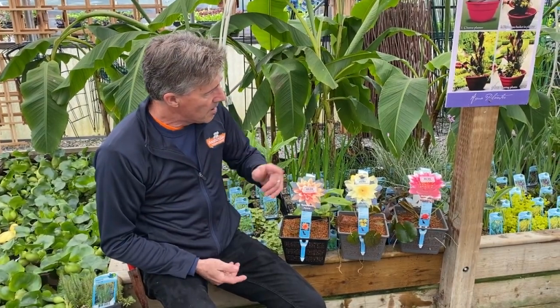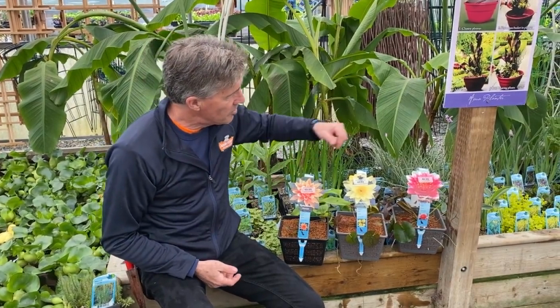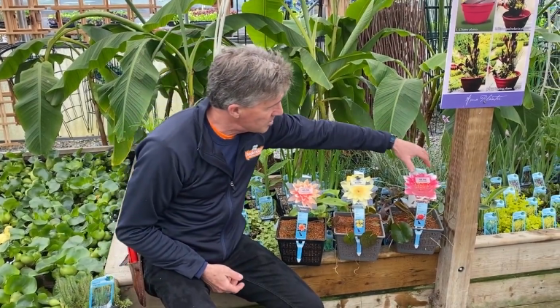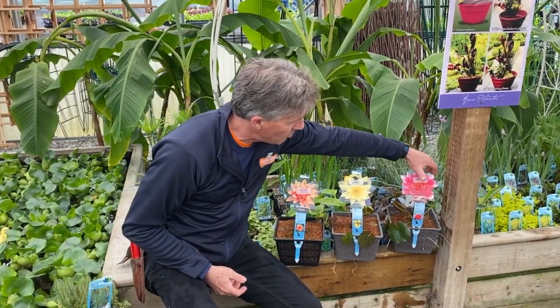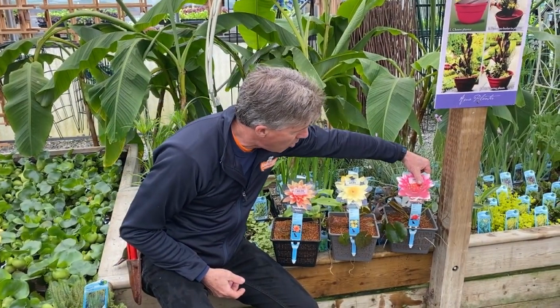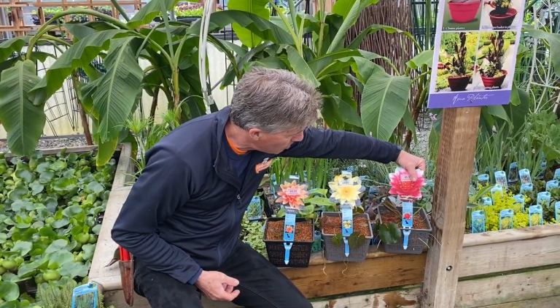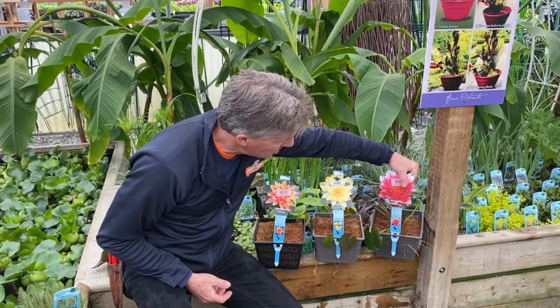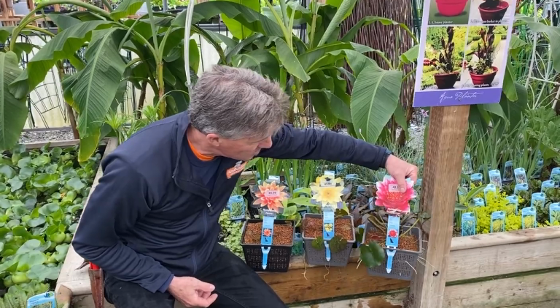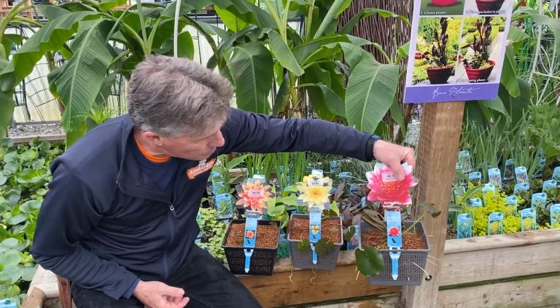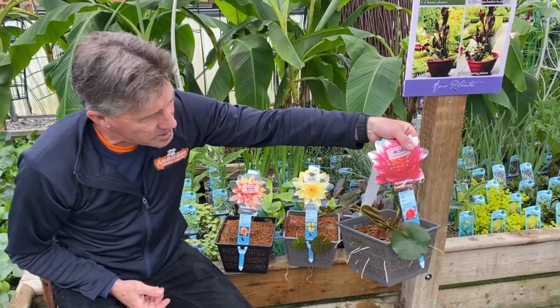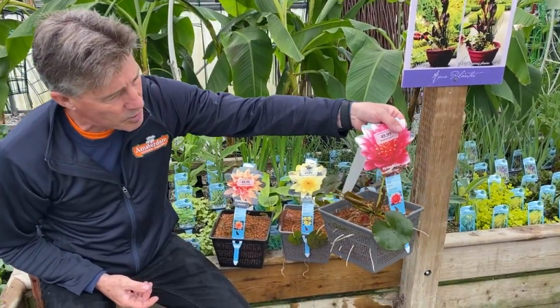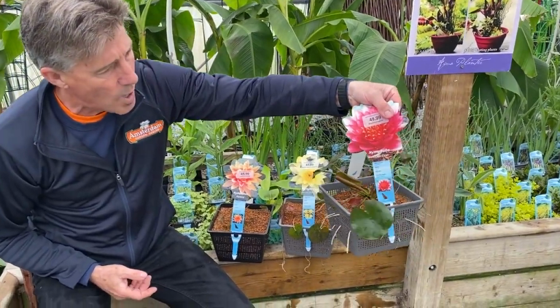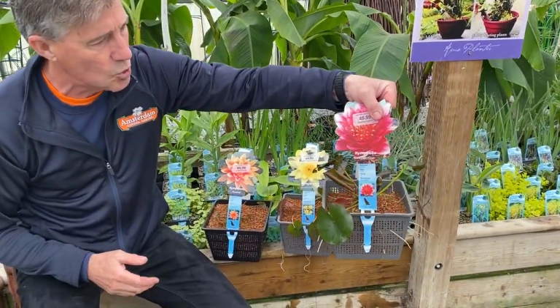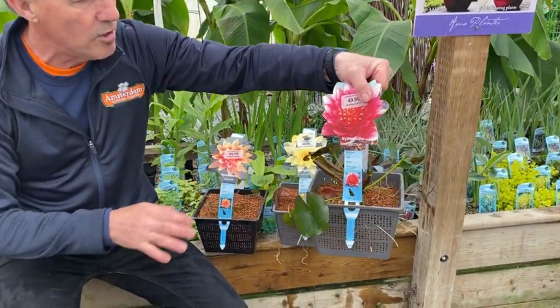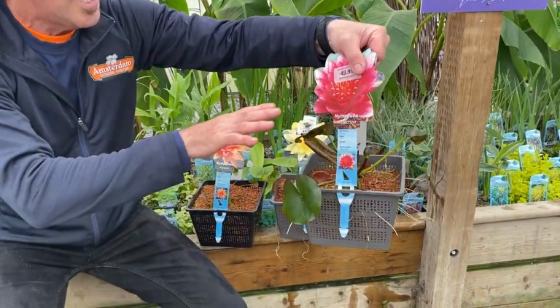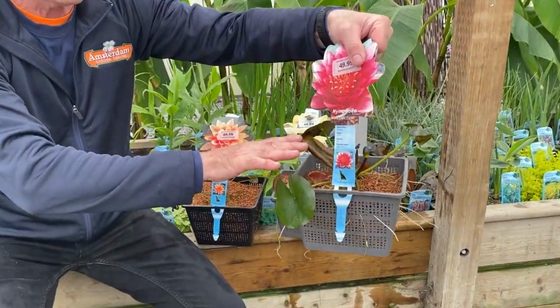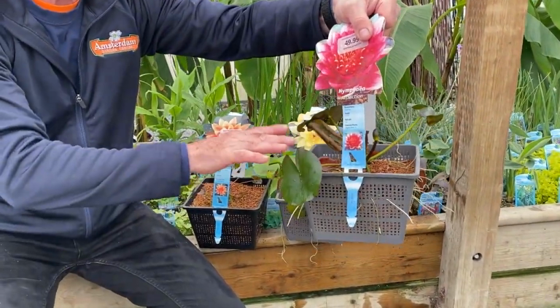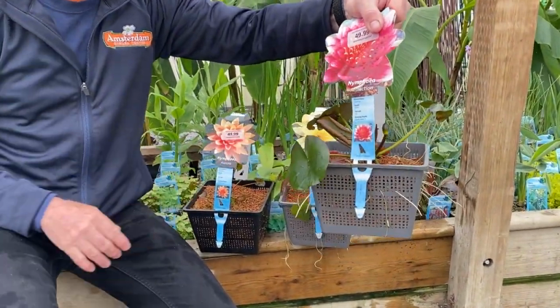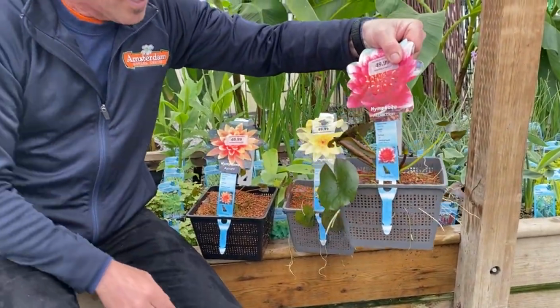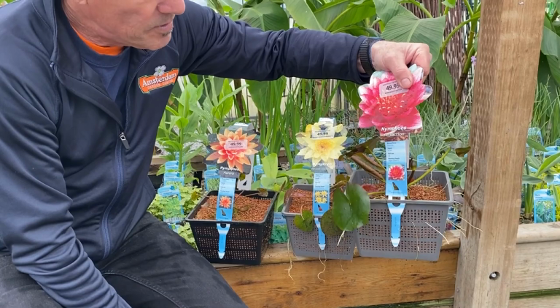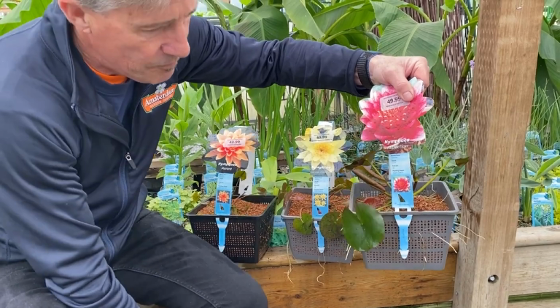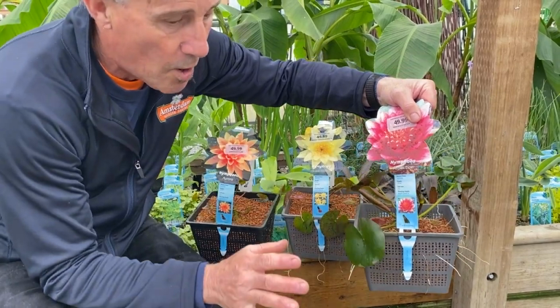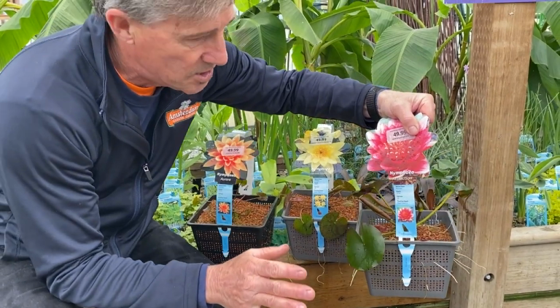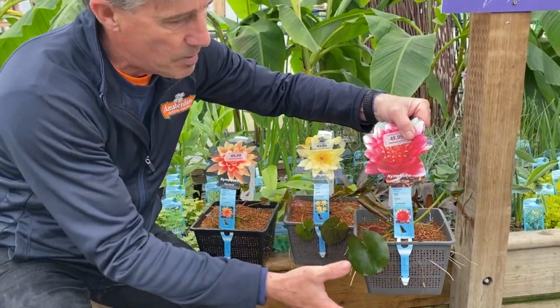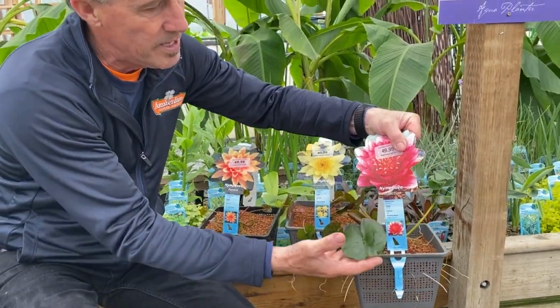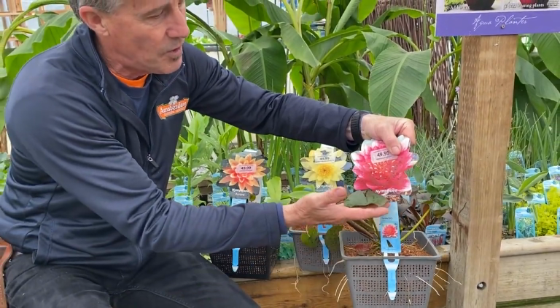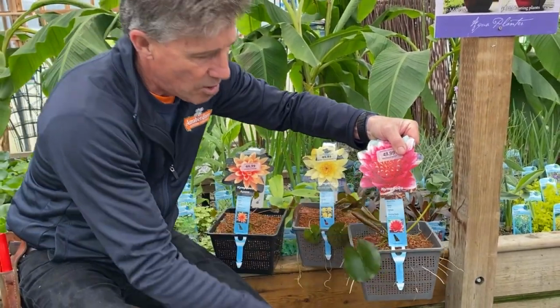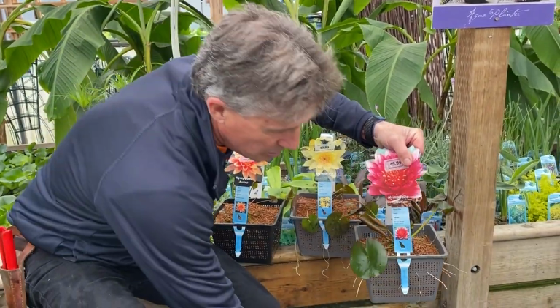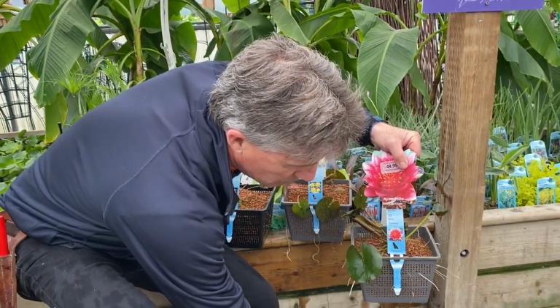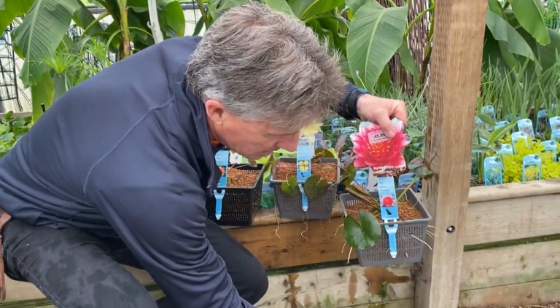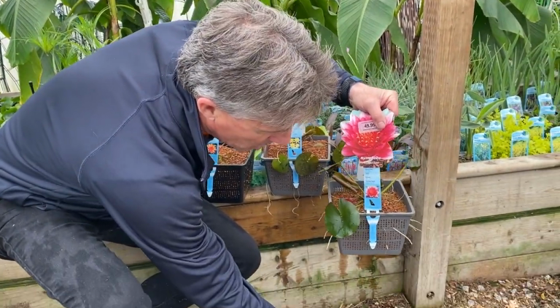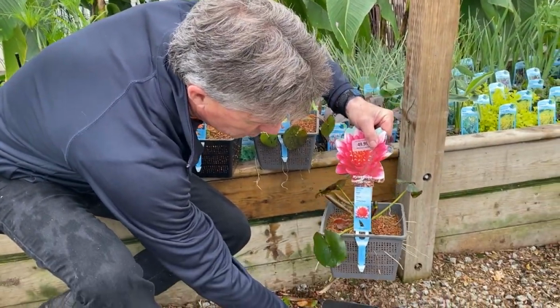You can see they're all planted in these mesh baskets with aquatic soil and gravel on top. If your pond is deep and the leaves aren't very long, you can always take a pot, turn it upside down, and stage this on top.